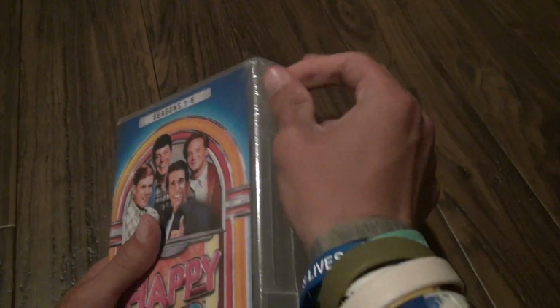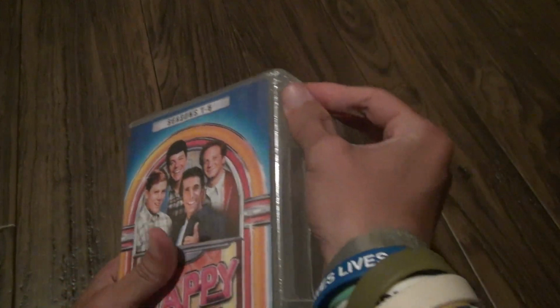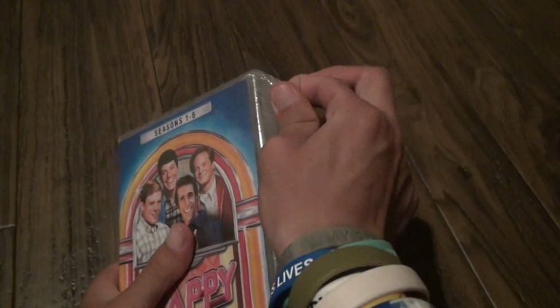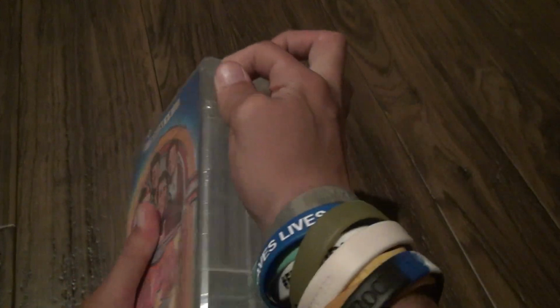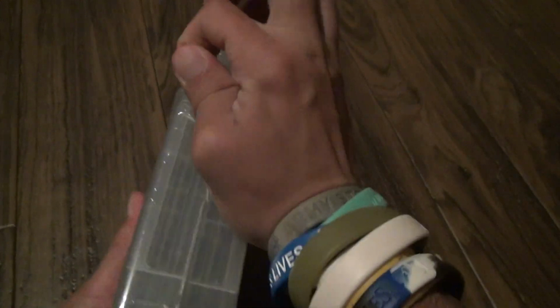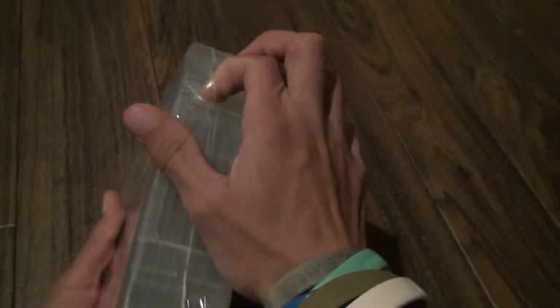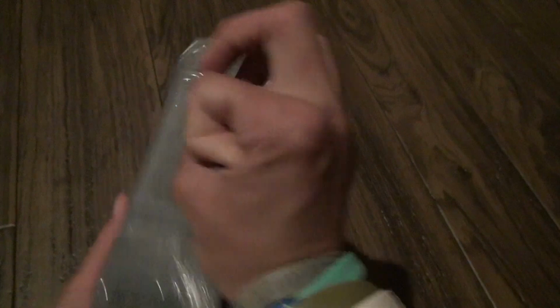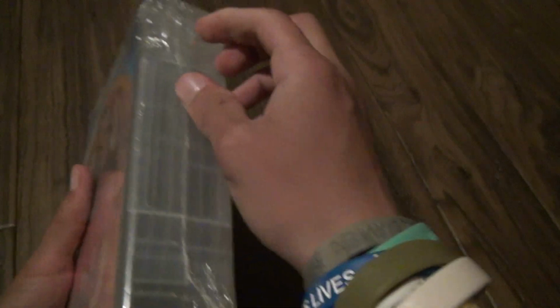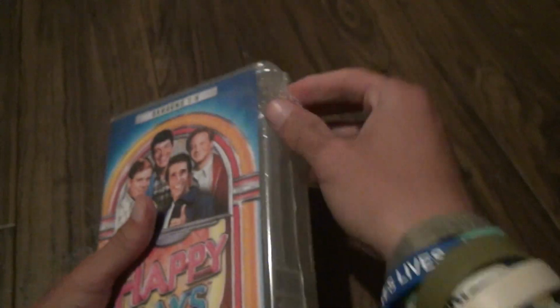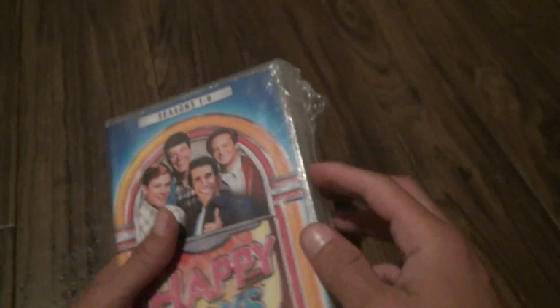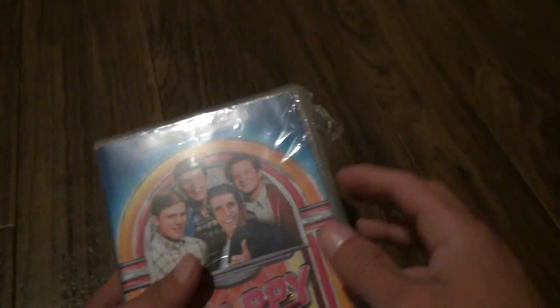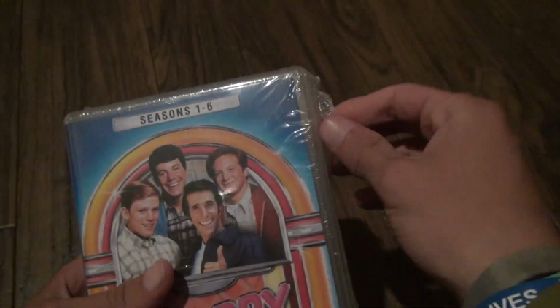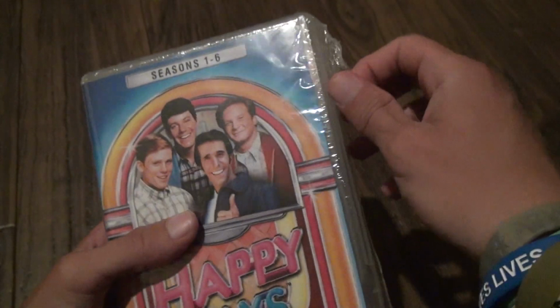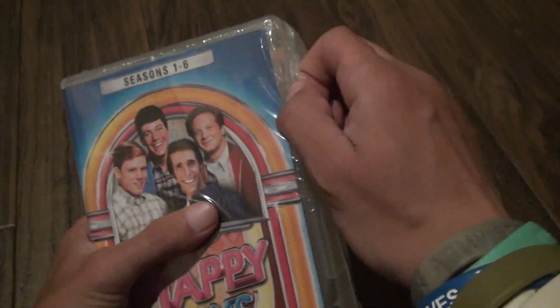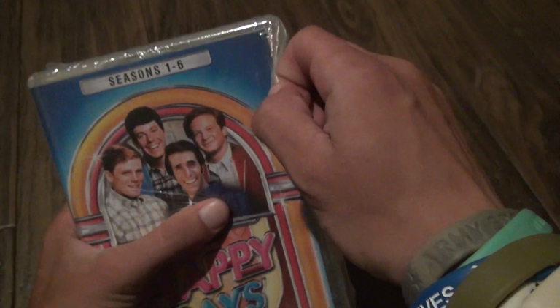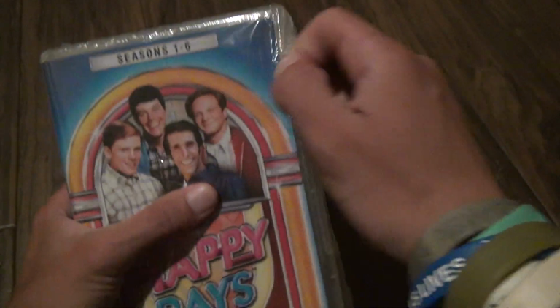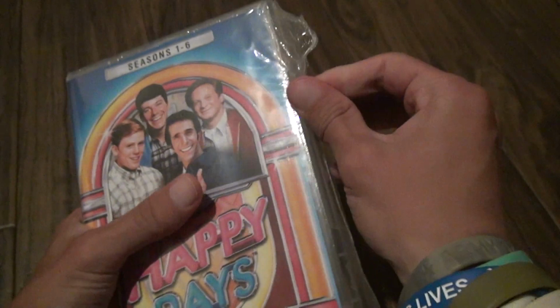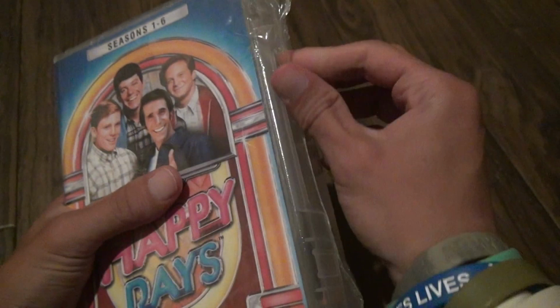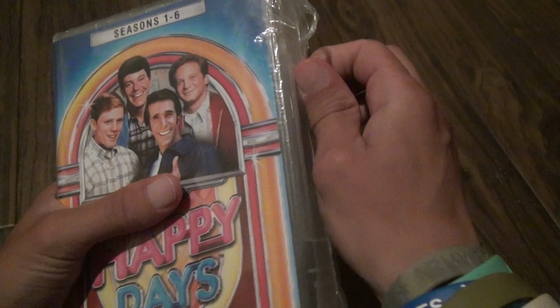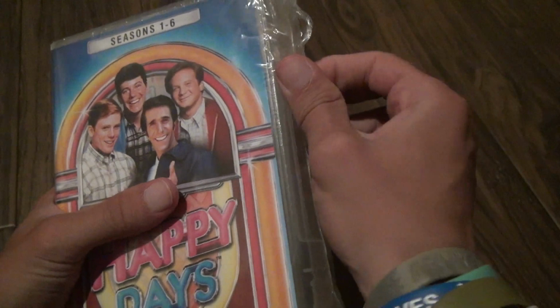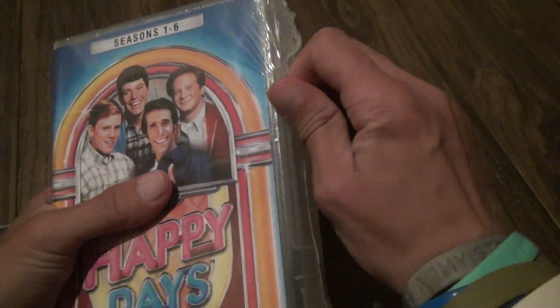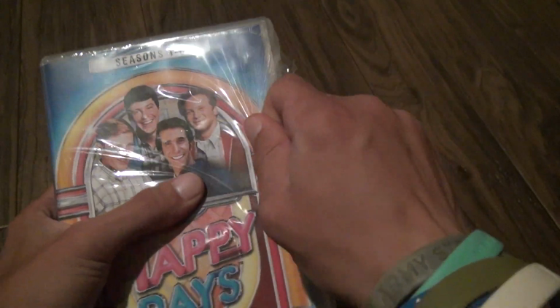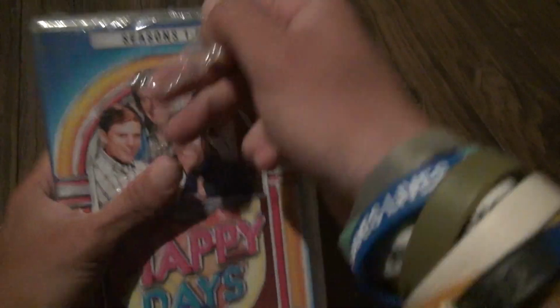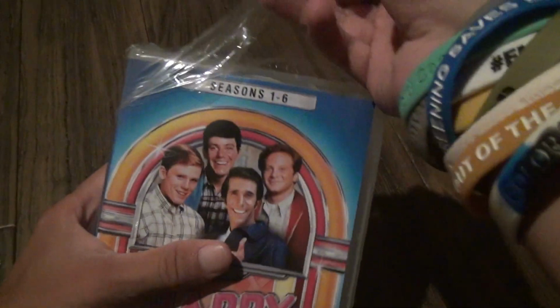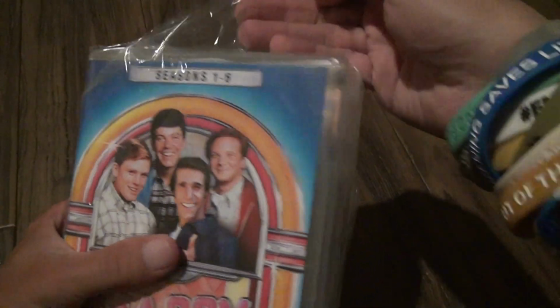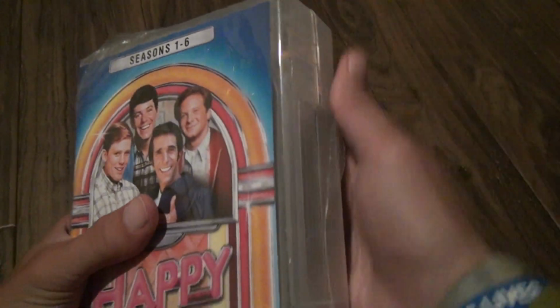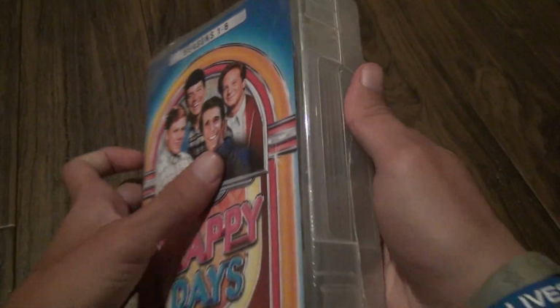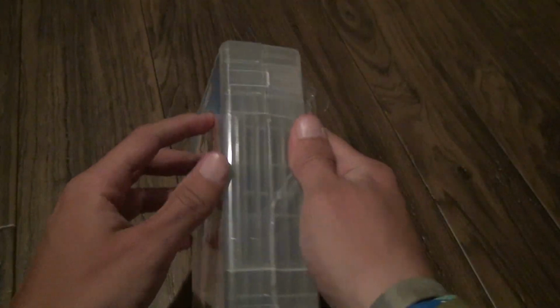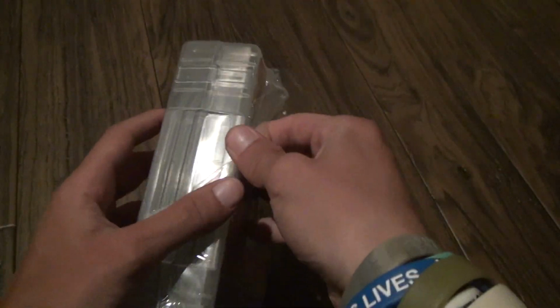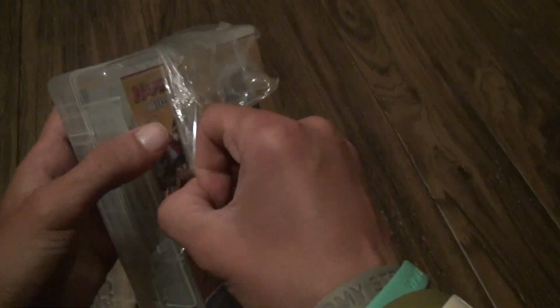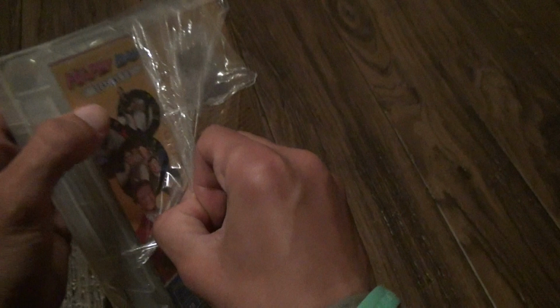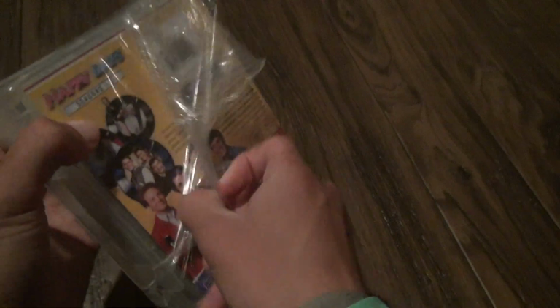It makes no sense why they won't finish the whole series. Now this isn't a case I particularly love, but you have no choice when it's the only case you can buy. You can buy them individually up to a certain season too, I think.